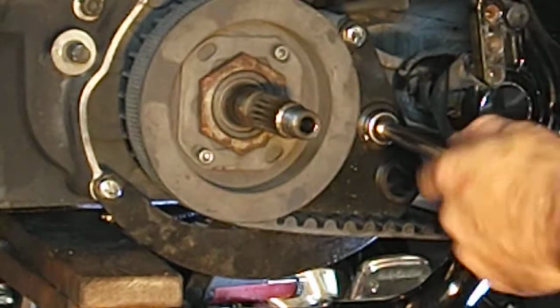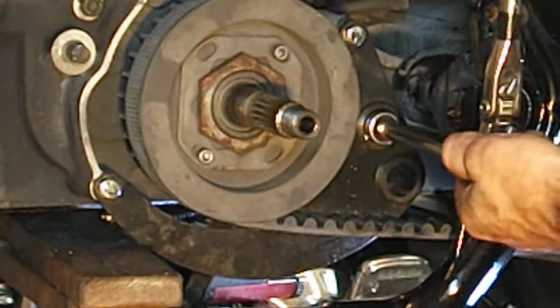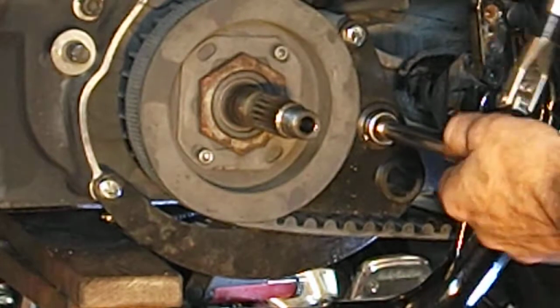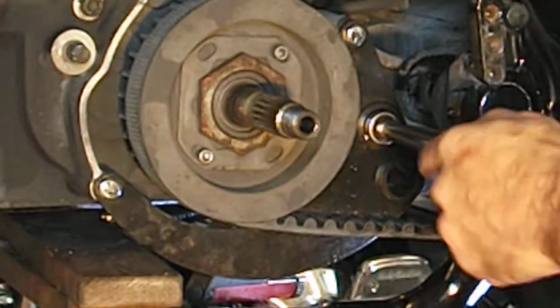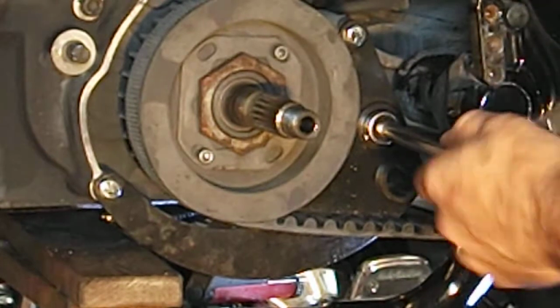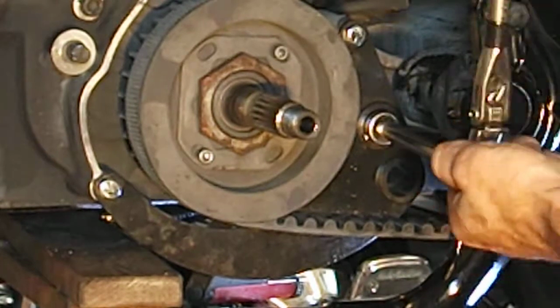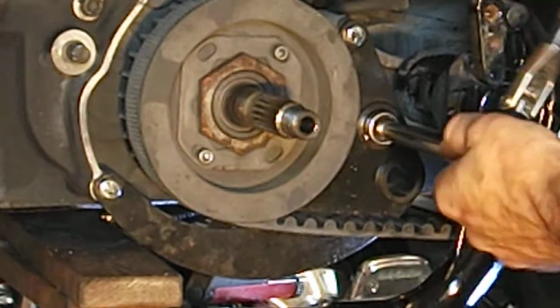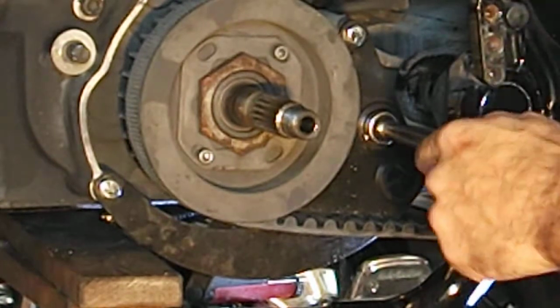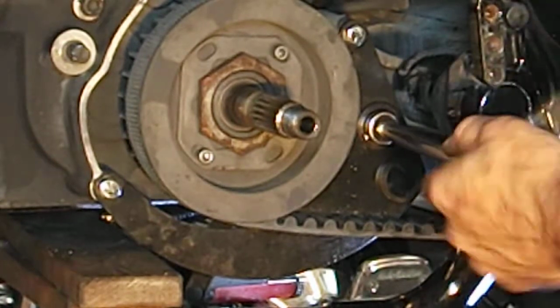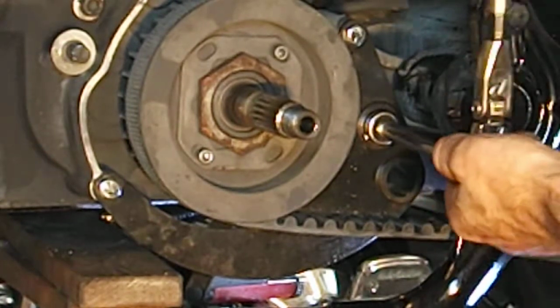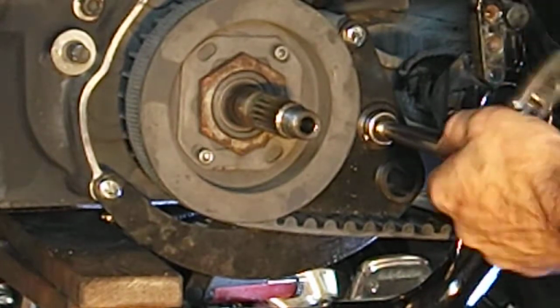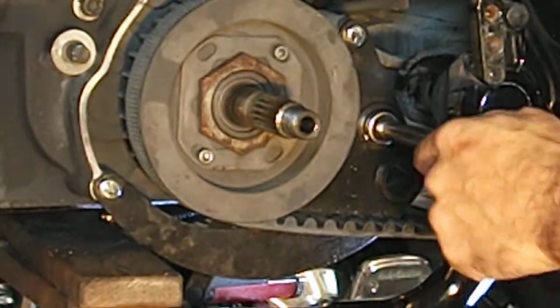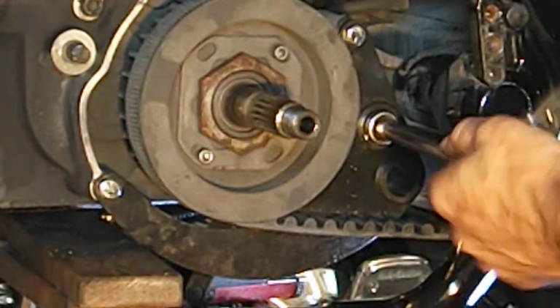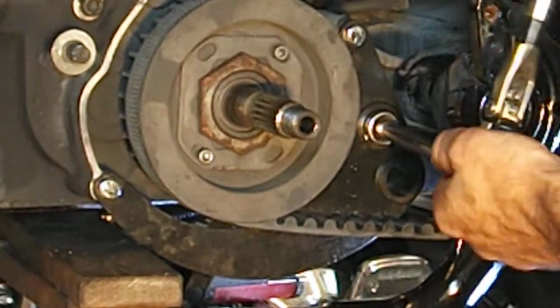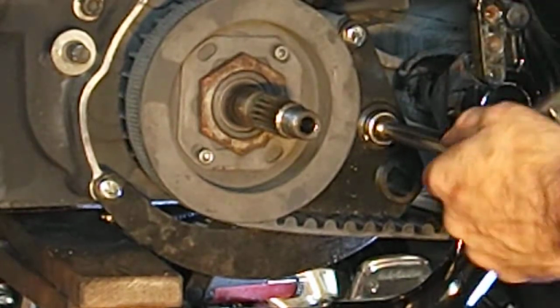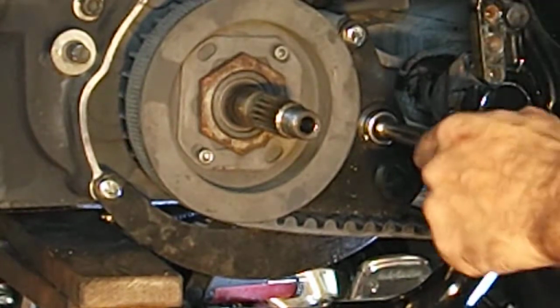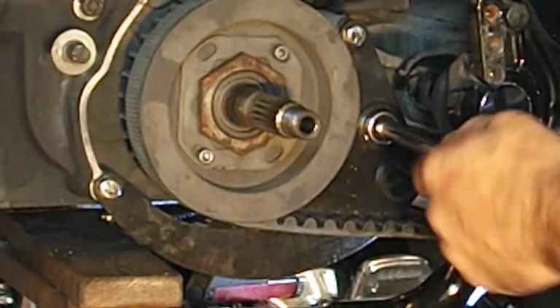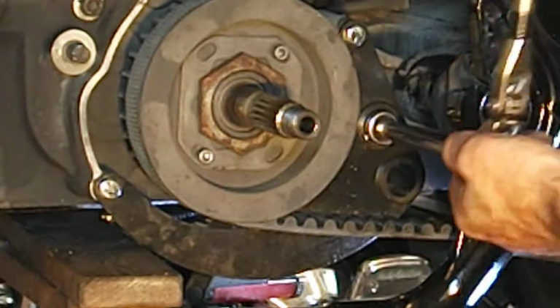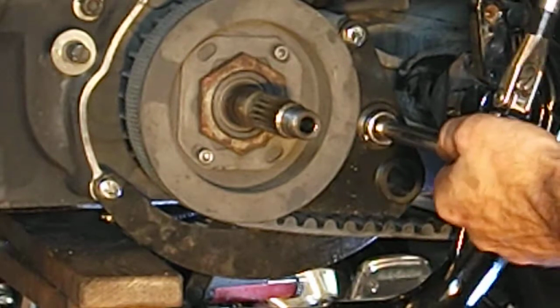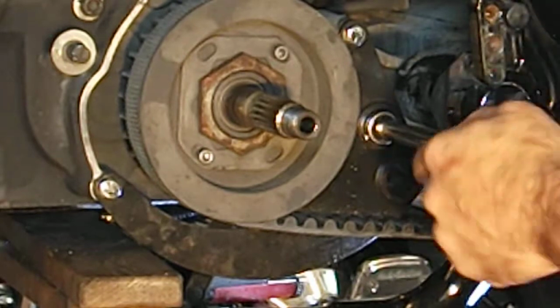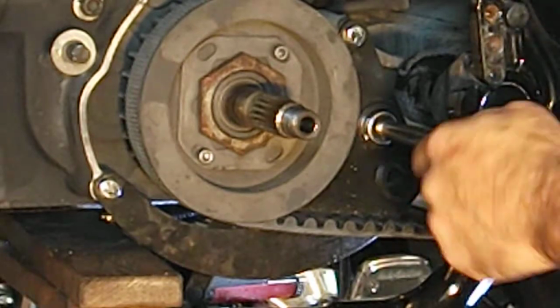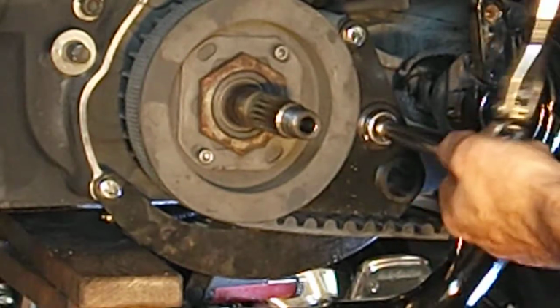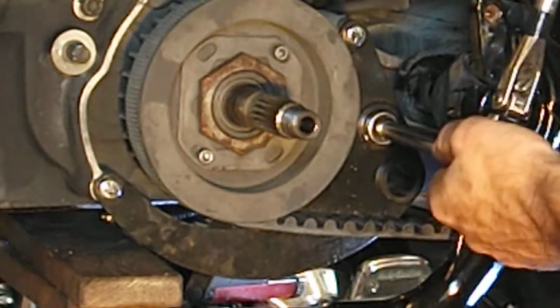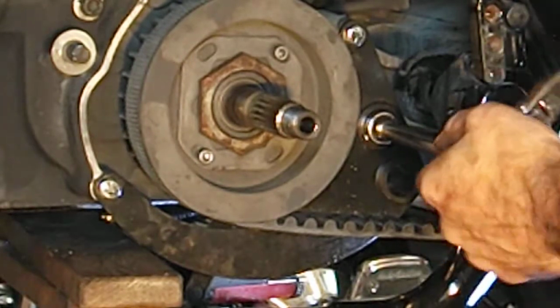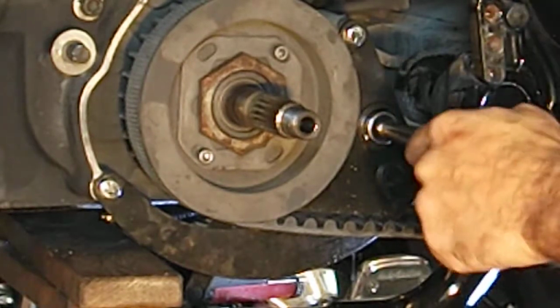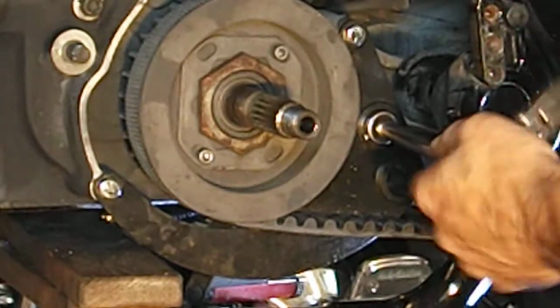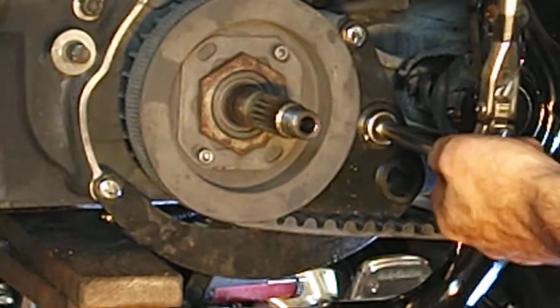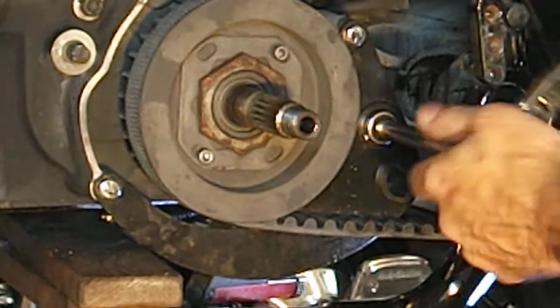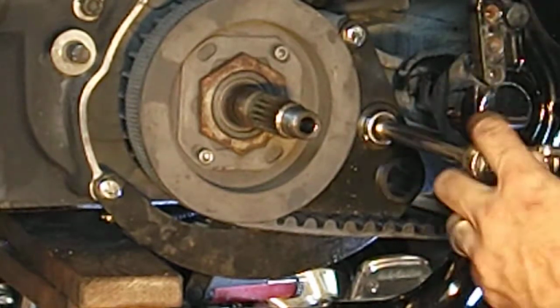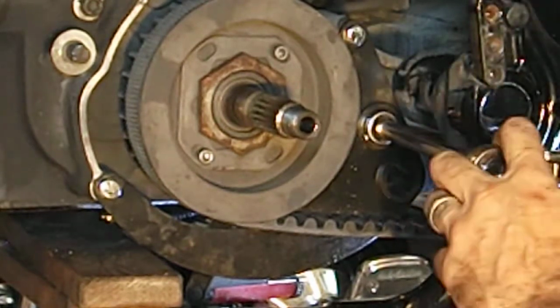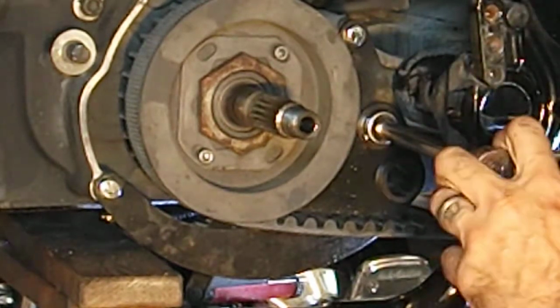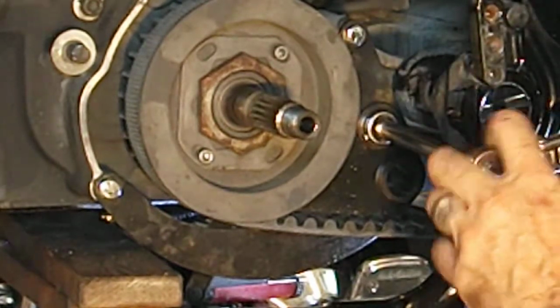This tap is going in perfect. It's cutting this aluminum nice and with the tape on the tap, you might even be able to feel it engage.